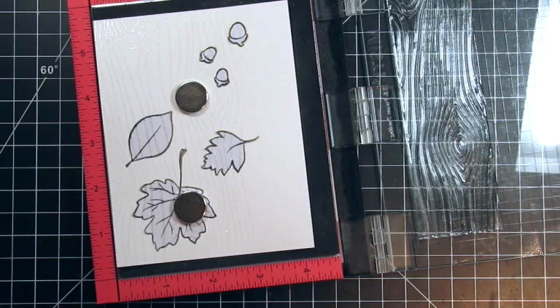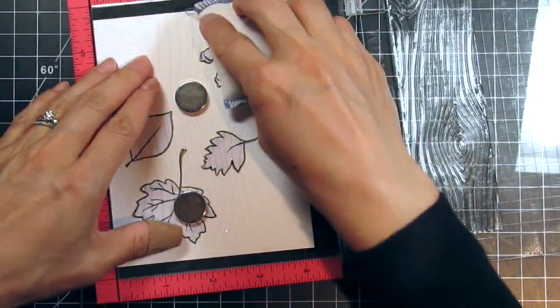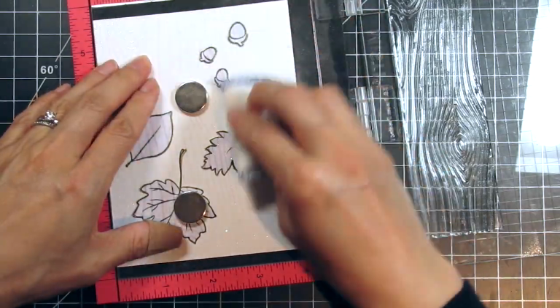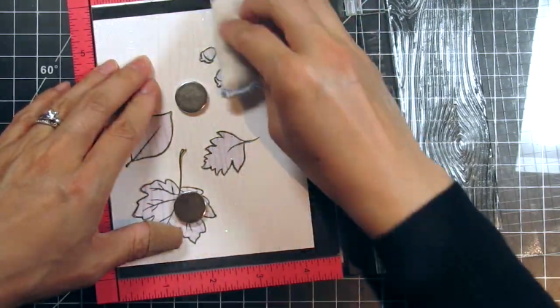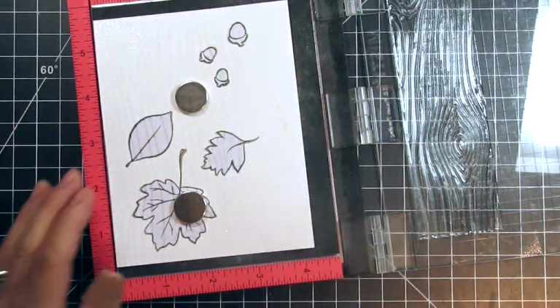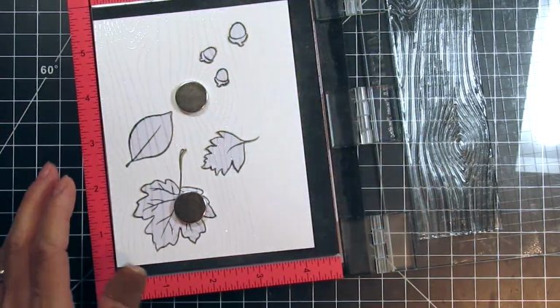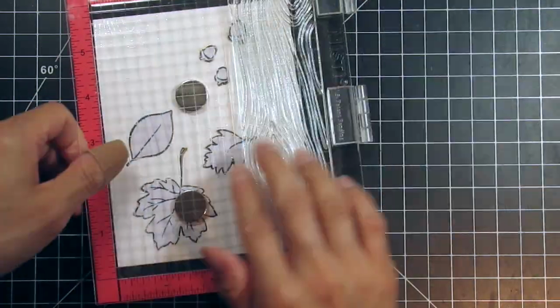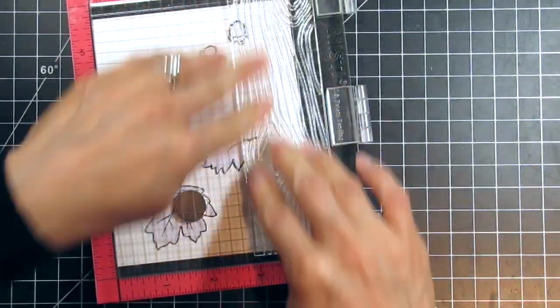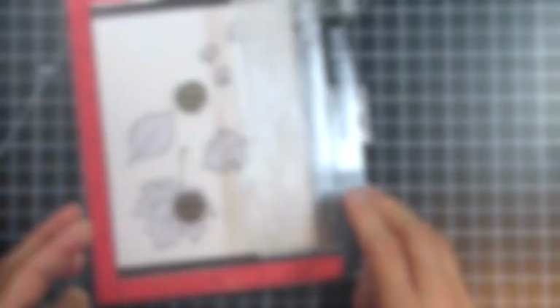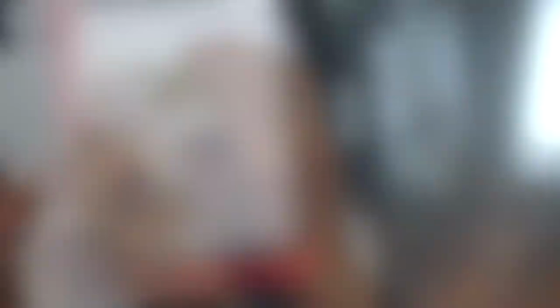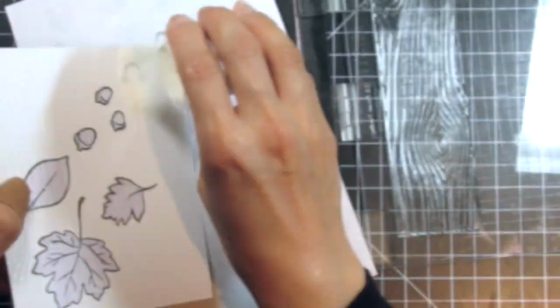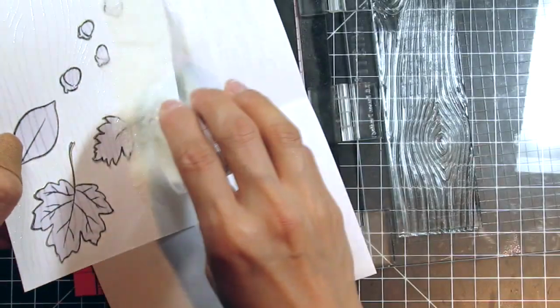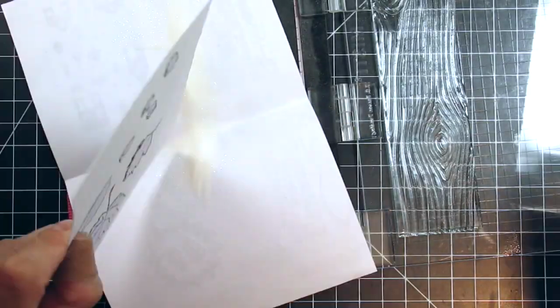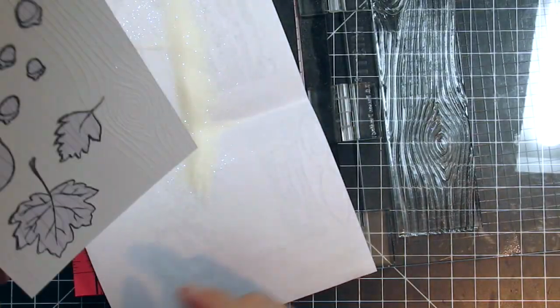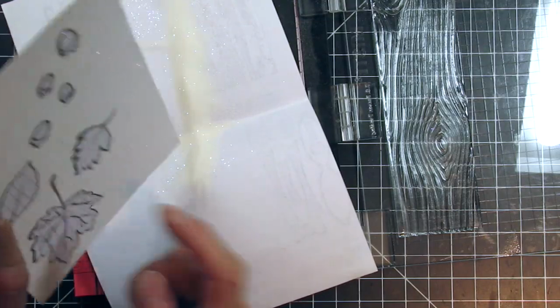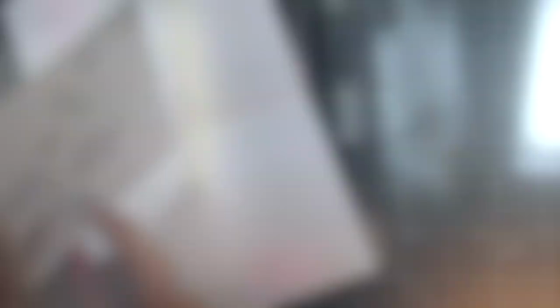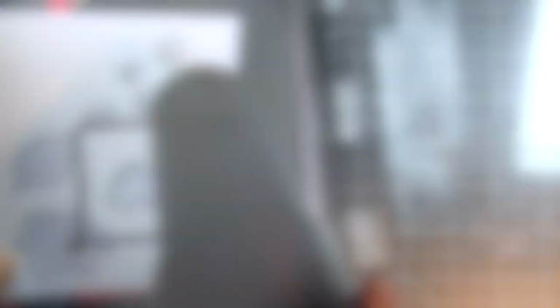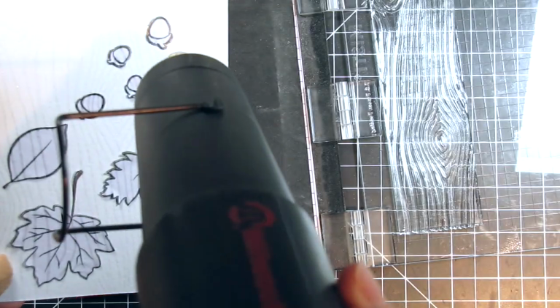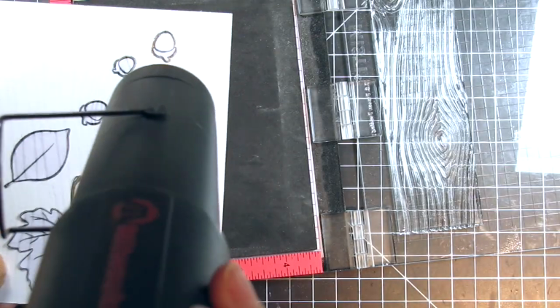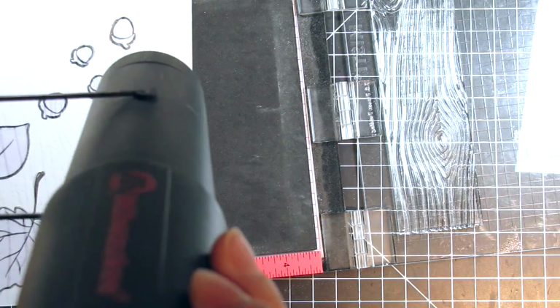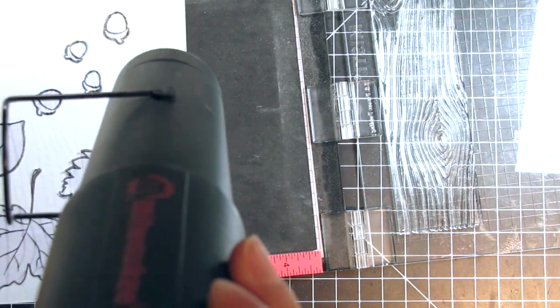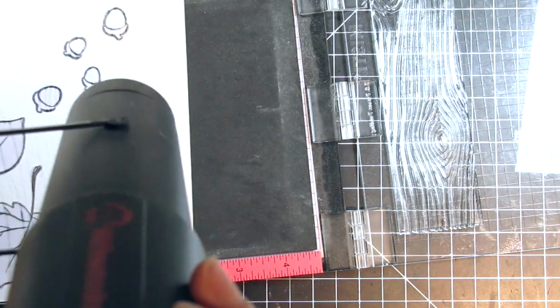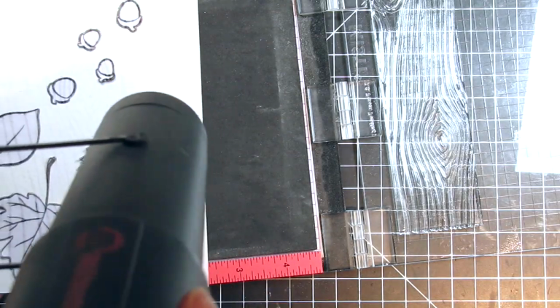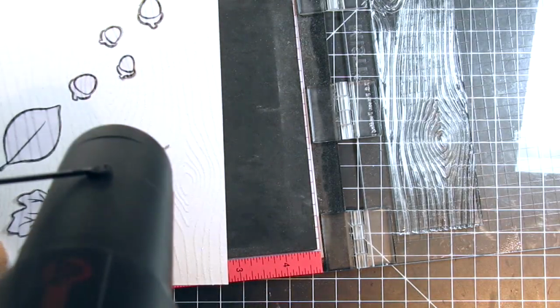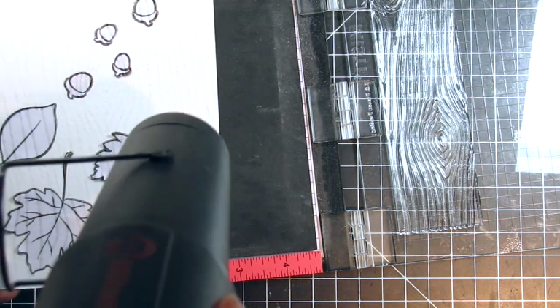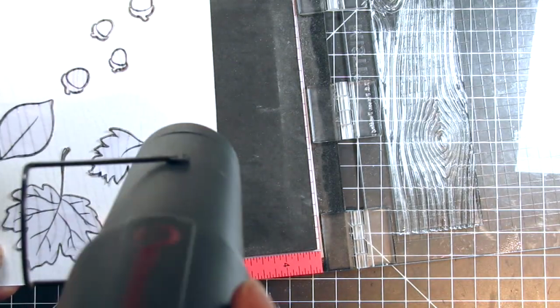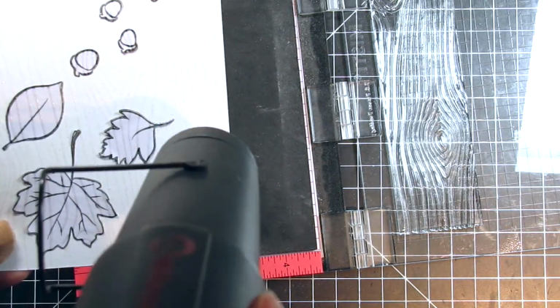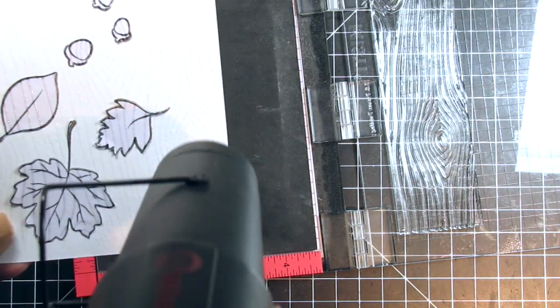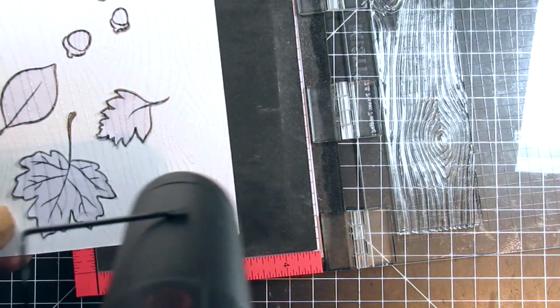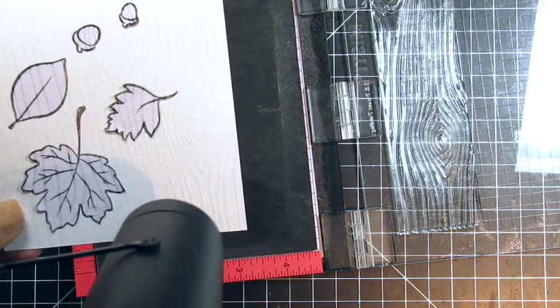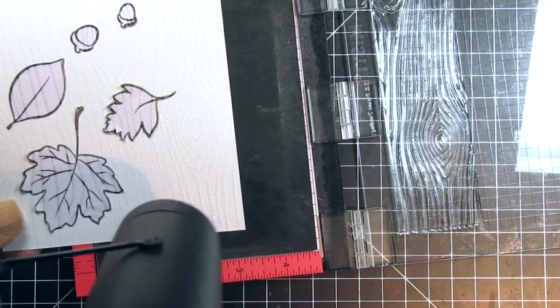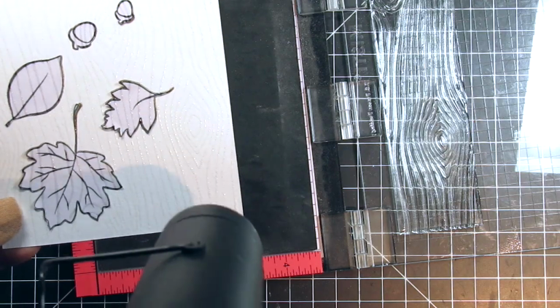For the final panel I'm going to flip the direction of the knots in the wood so that it's distinctly different from the other two panels. Since it's so subtle it shouldn't matter too much, but it's something that I like to do anyway.